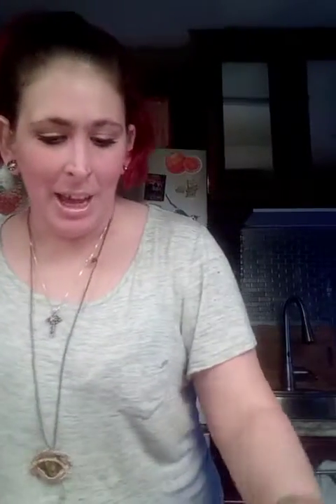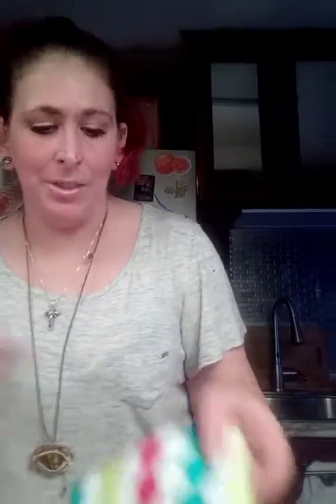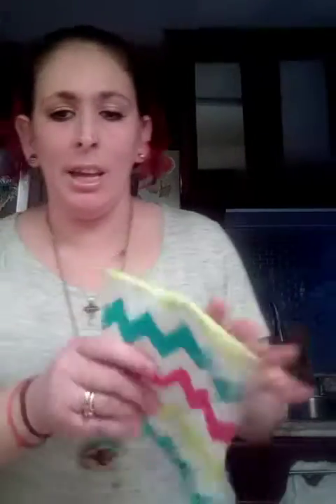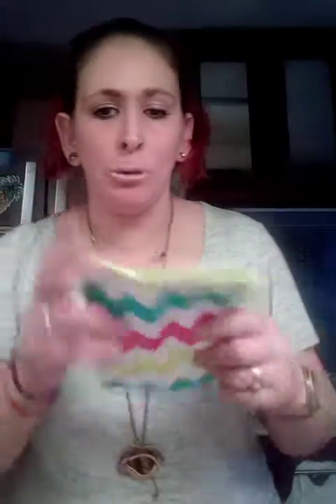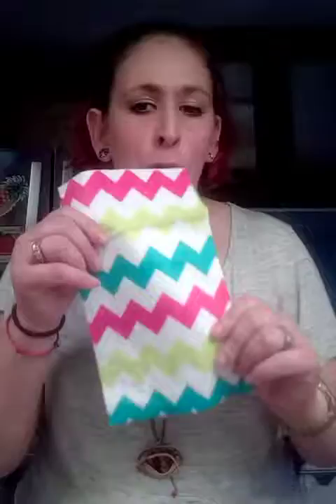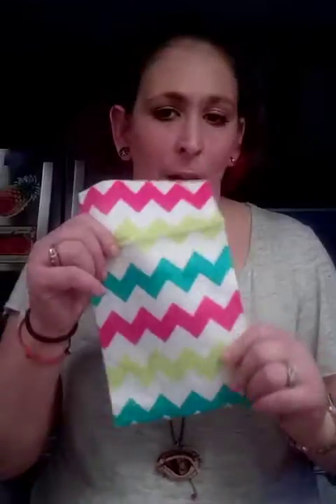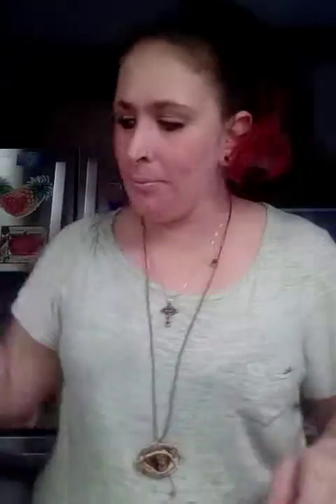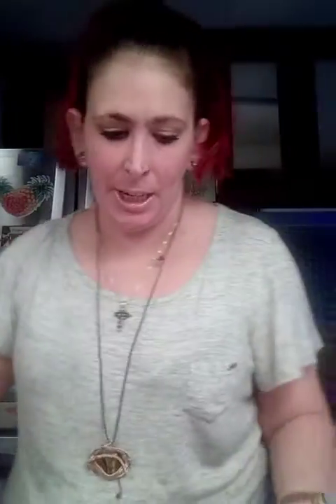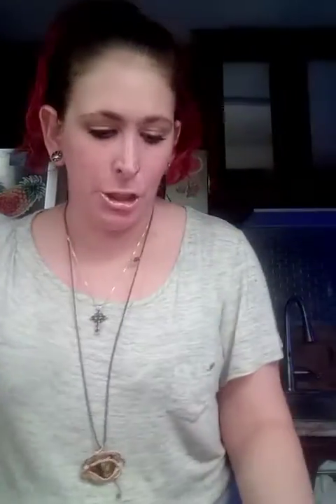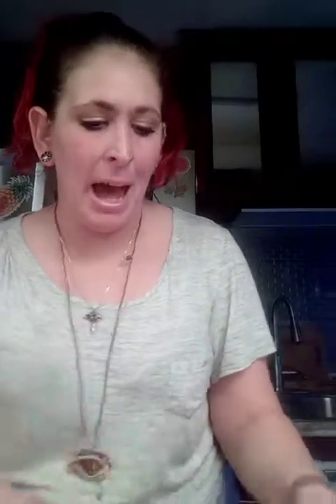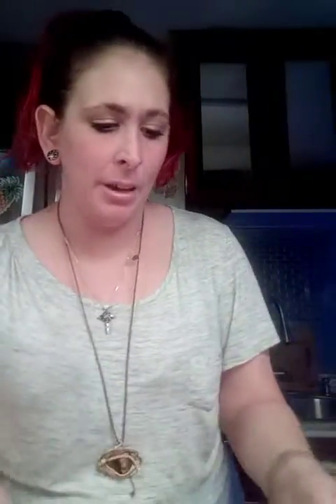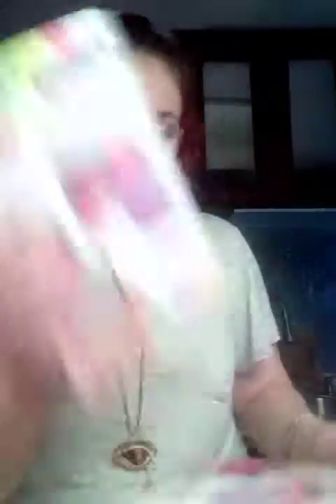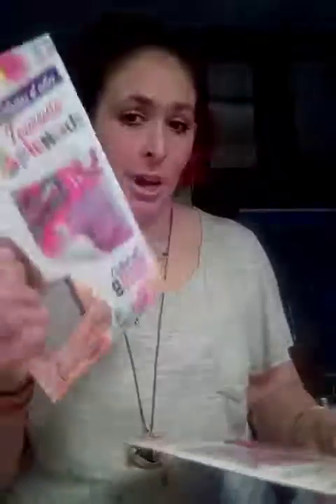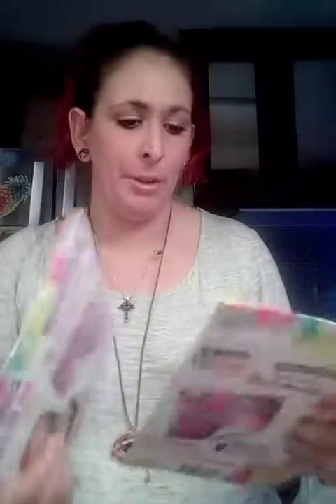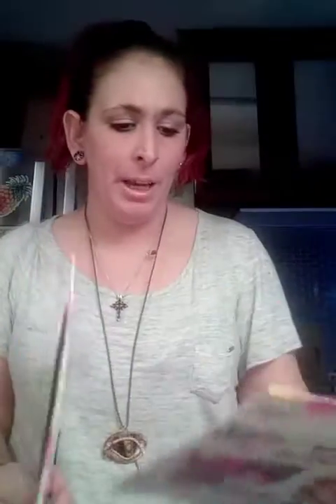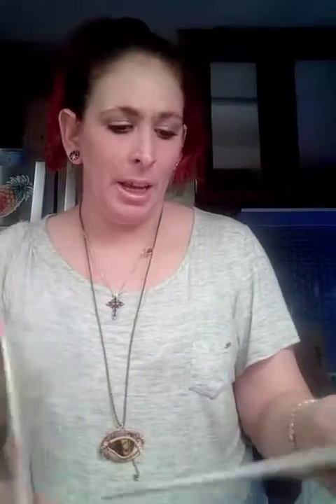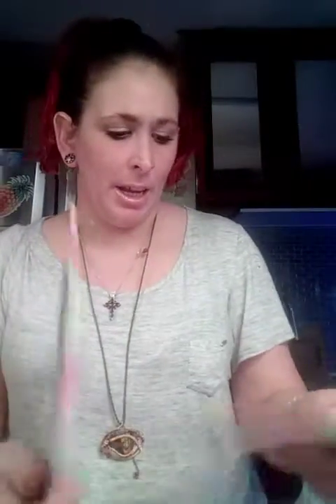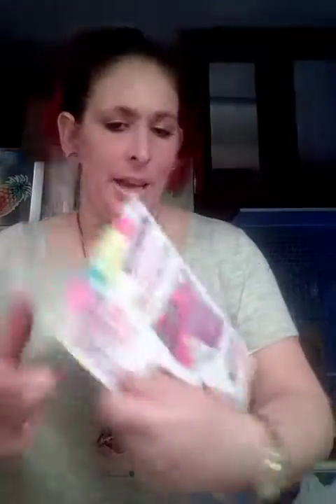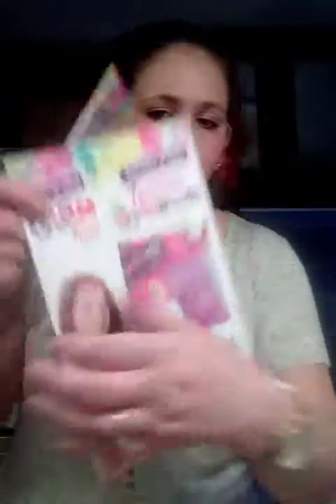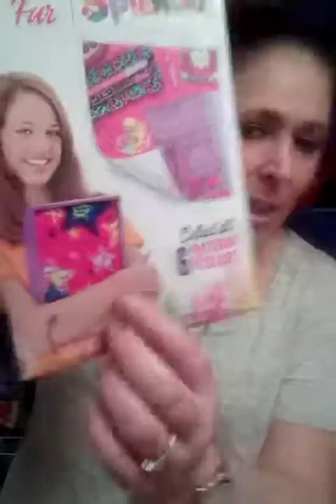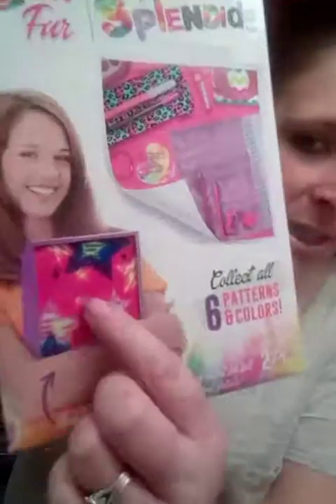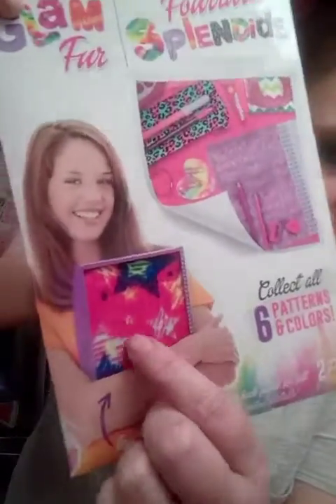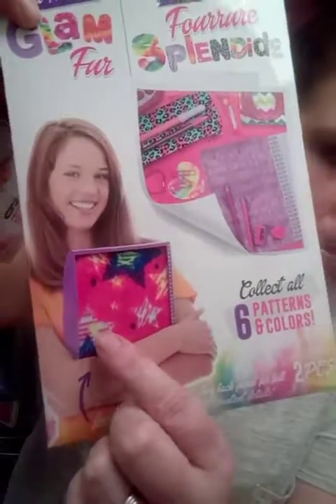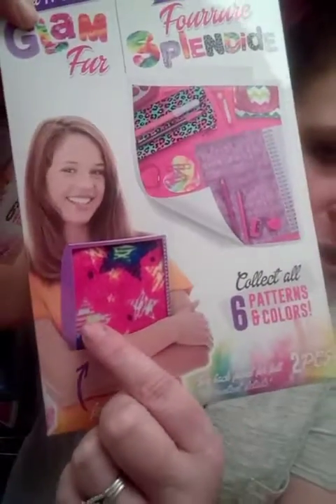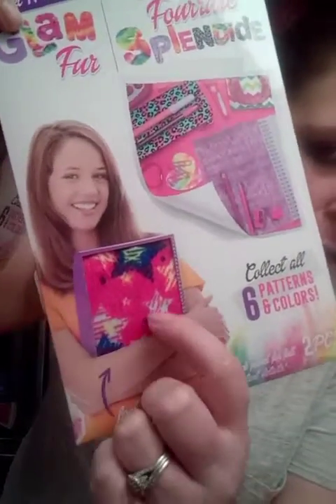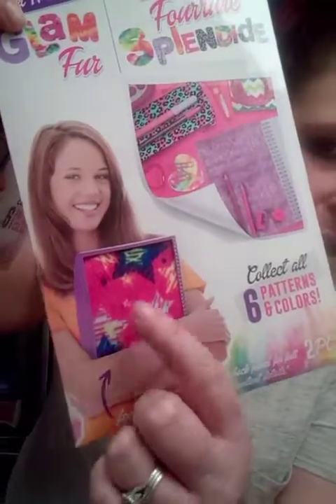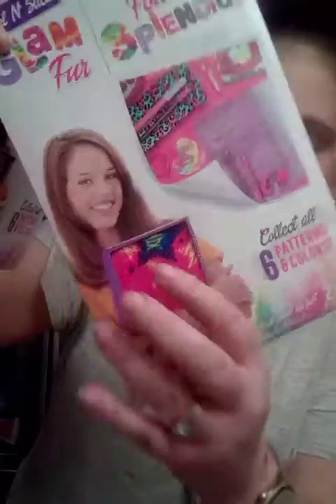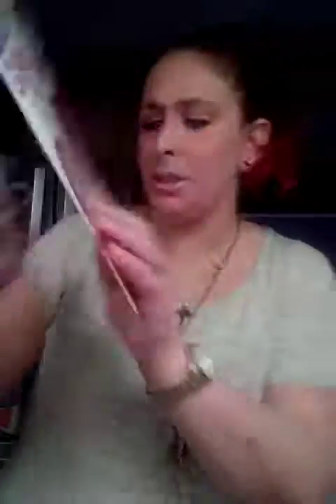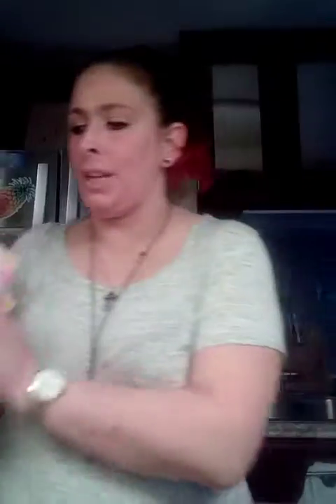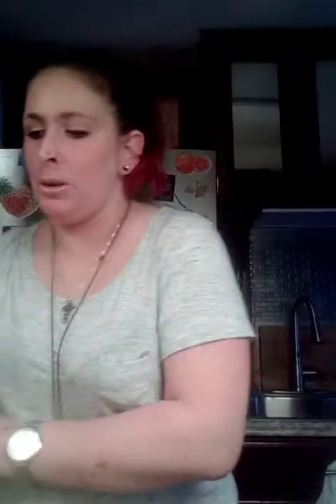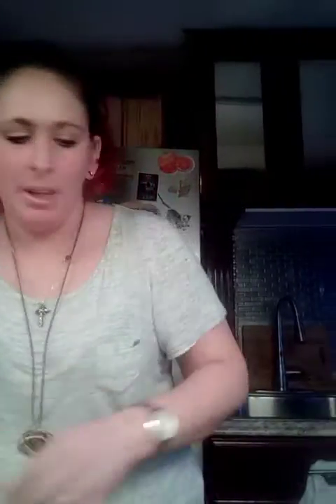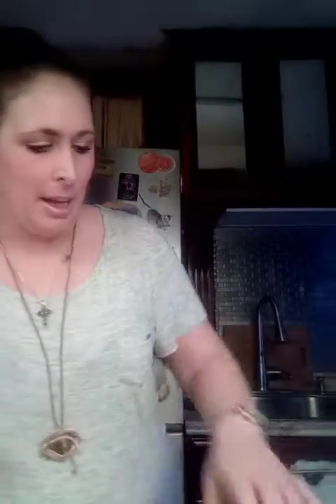It comes with two of them in each pack for a dollar. This one has little stars on it and stuff like that.